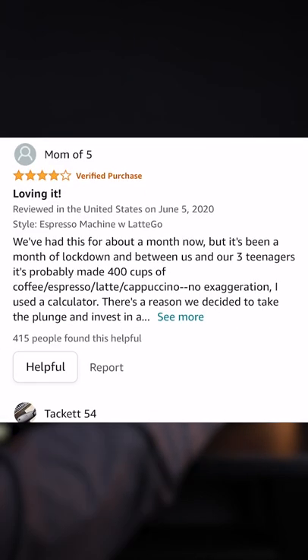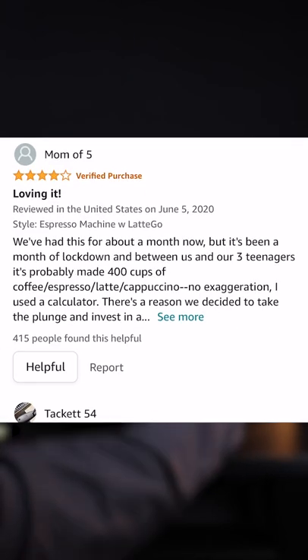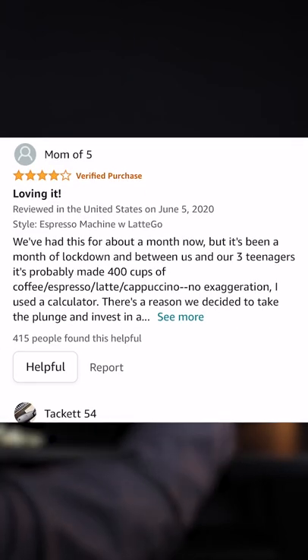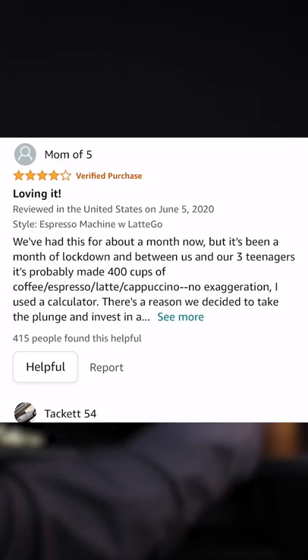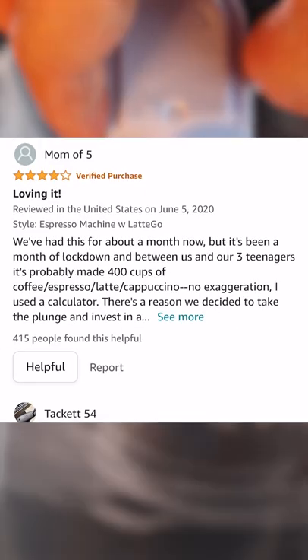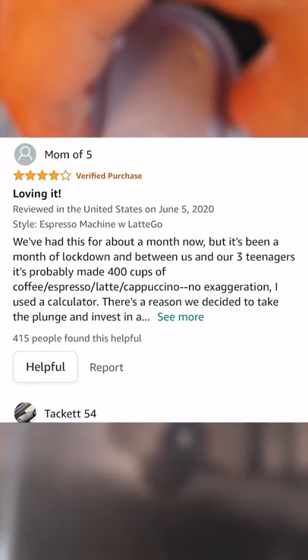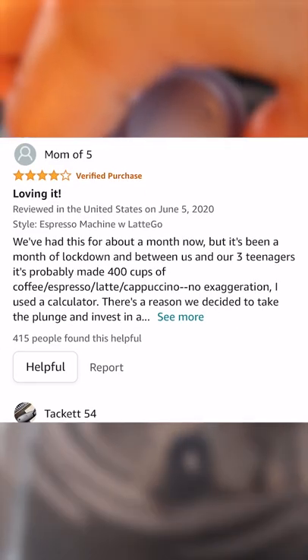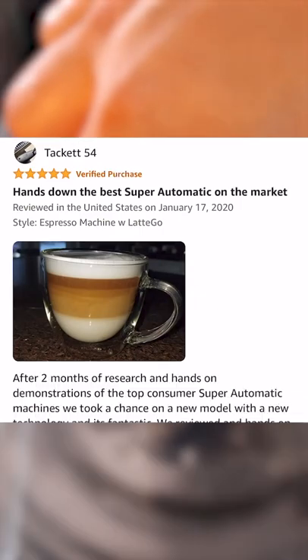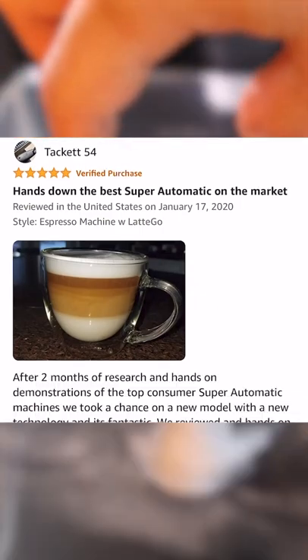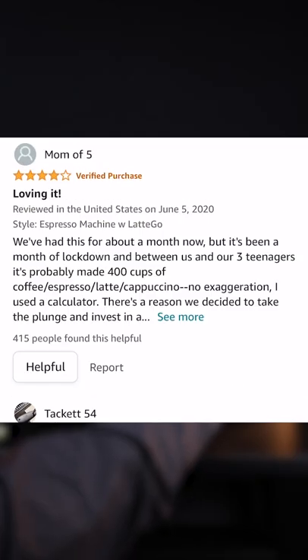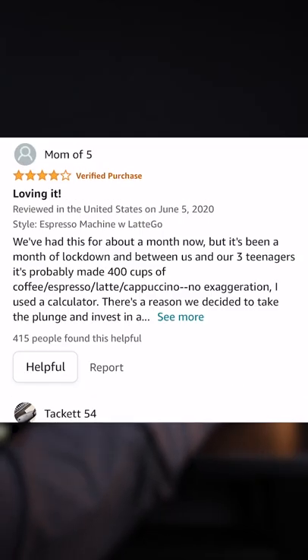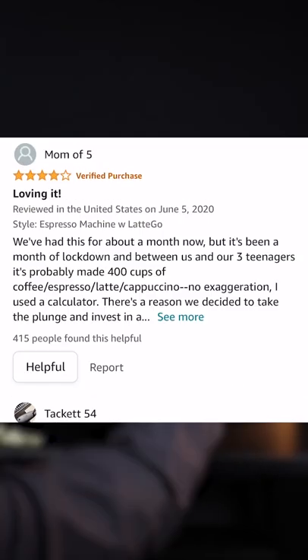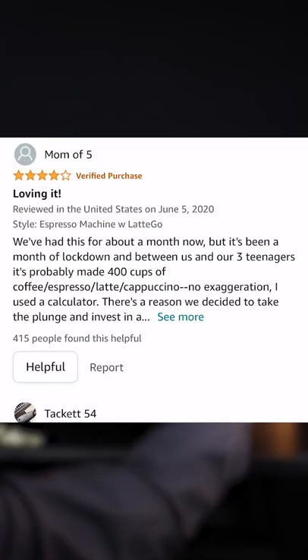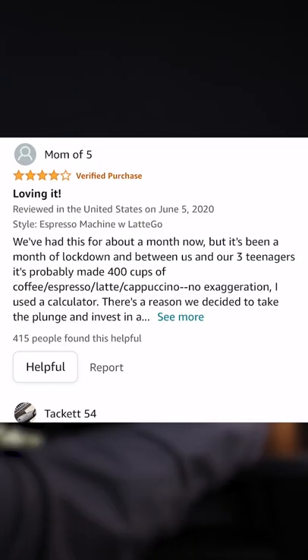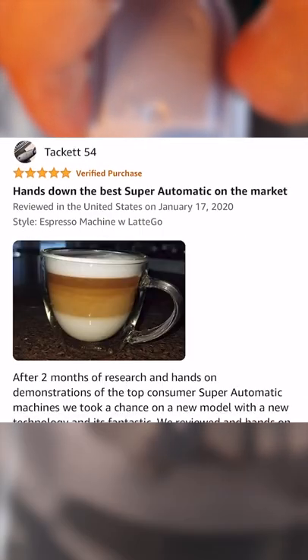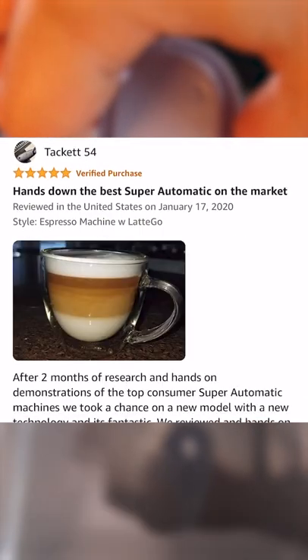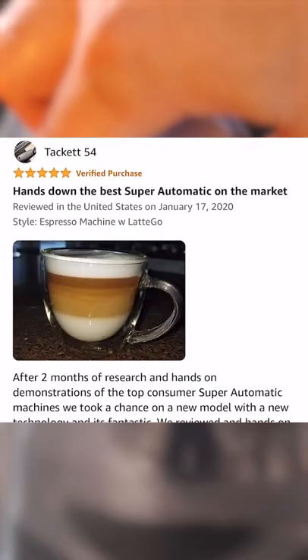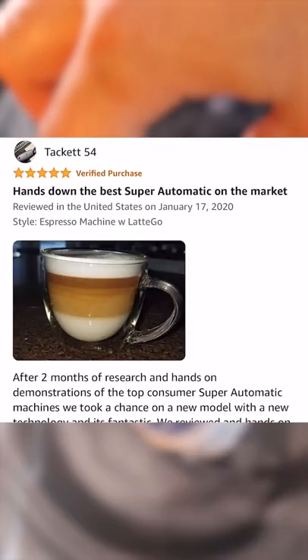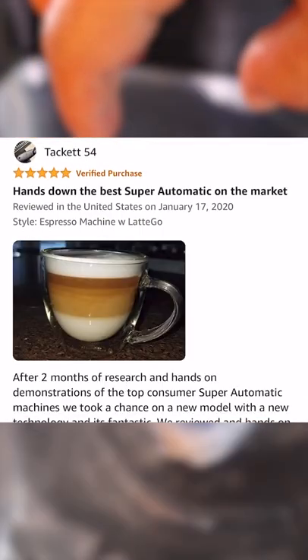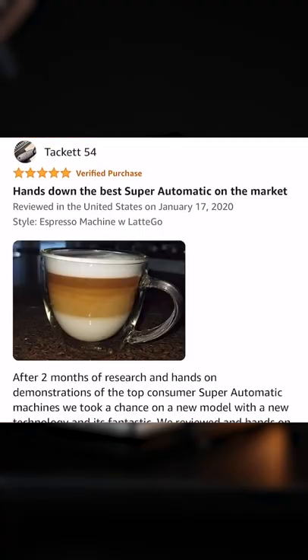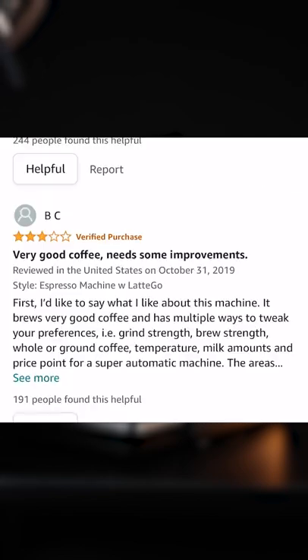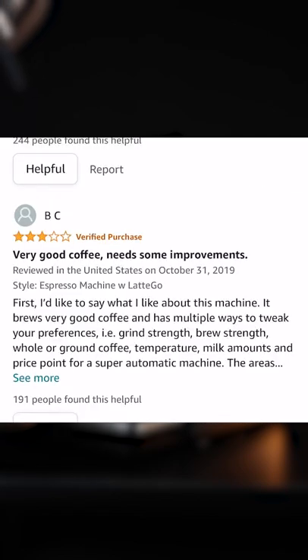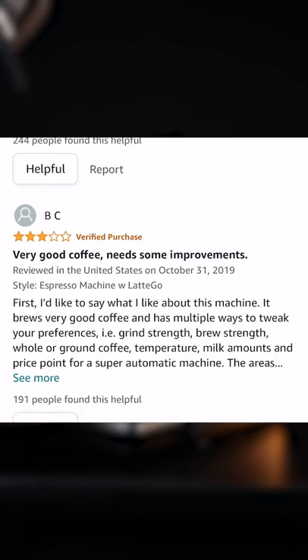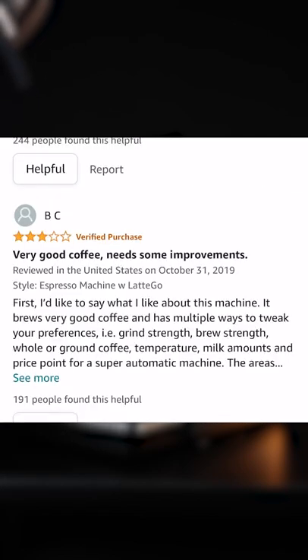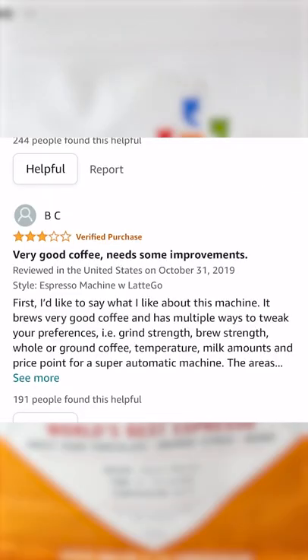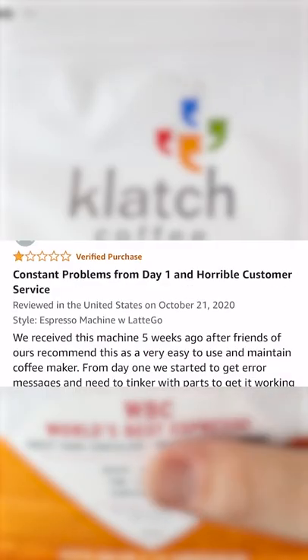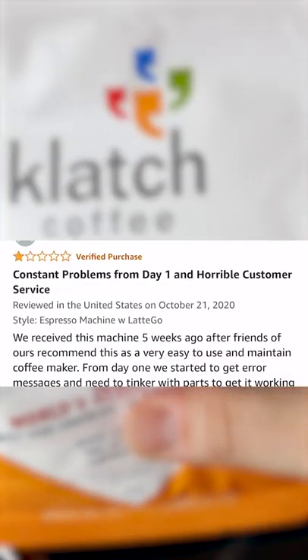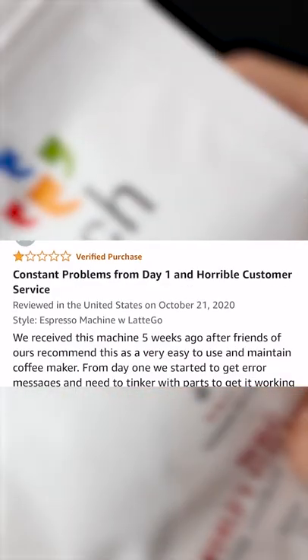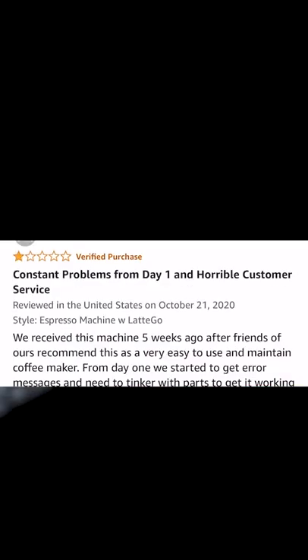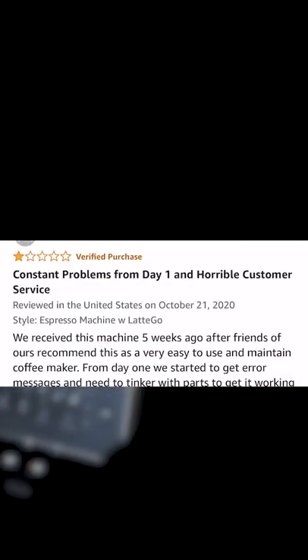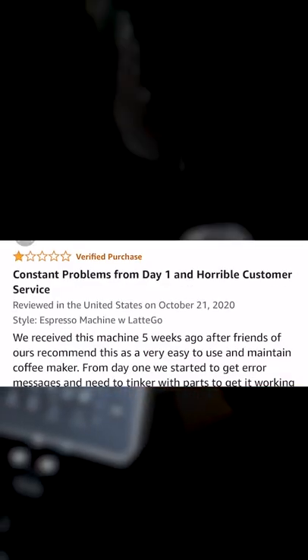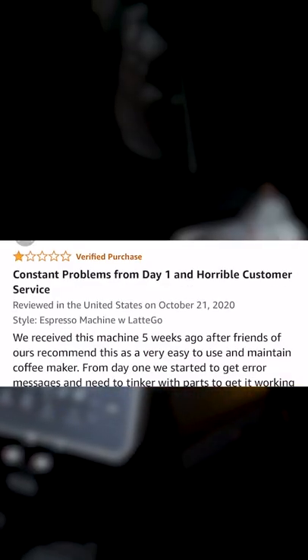One four-star review said after making over 400 cups, they simply loved it. Another five-star review said it was the best on the market and included a nice picture of a coffee shop quality latte macchiato. Even a three-star review said it was good but could use some improvements, like variable temperature.